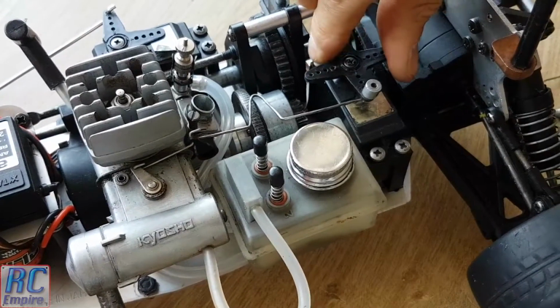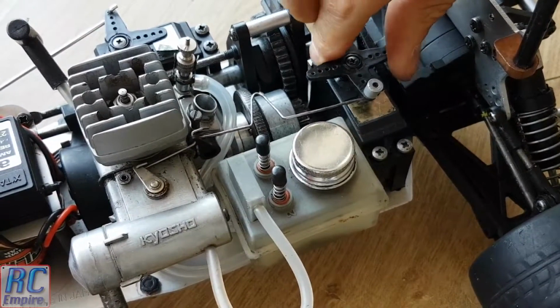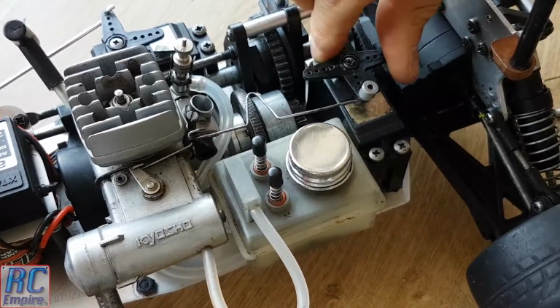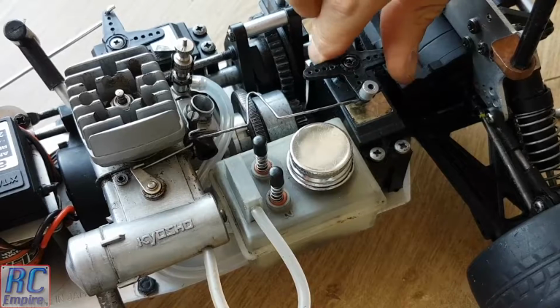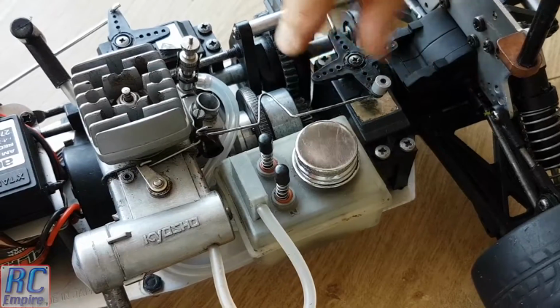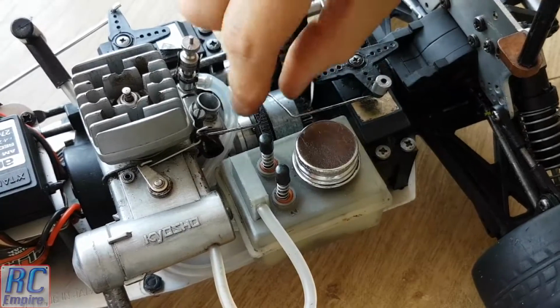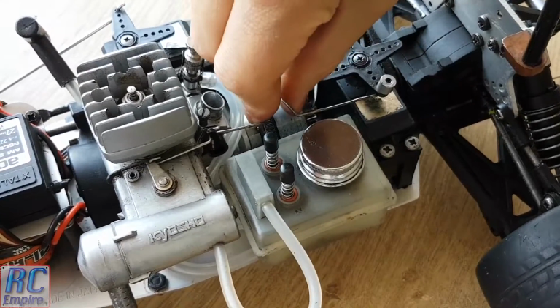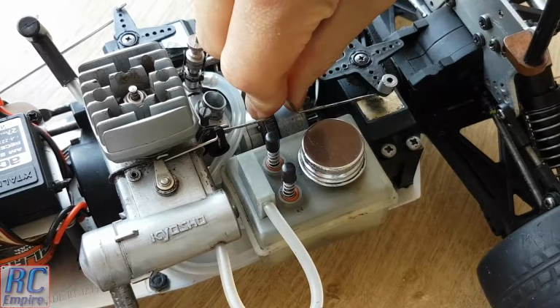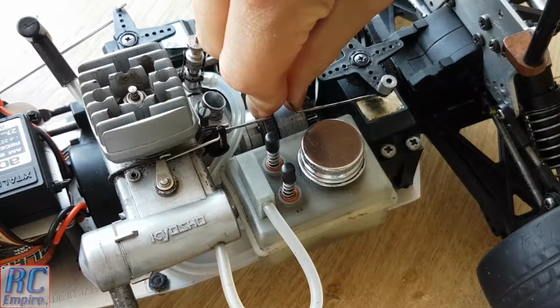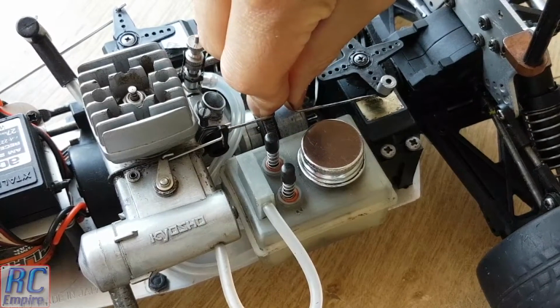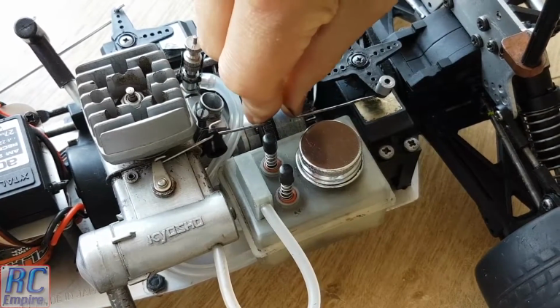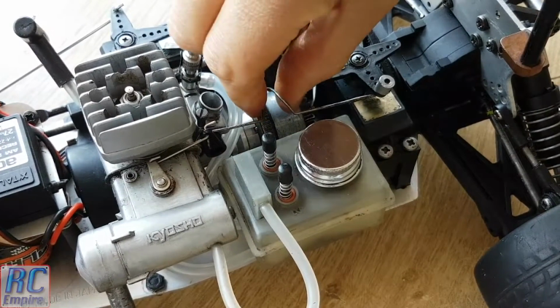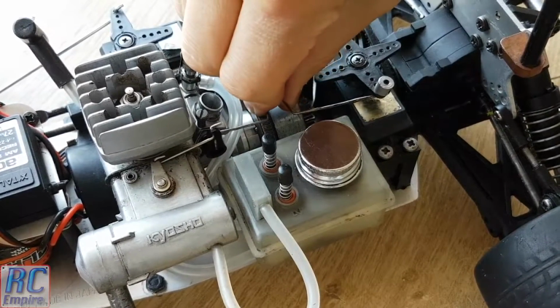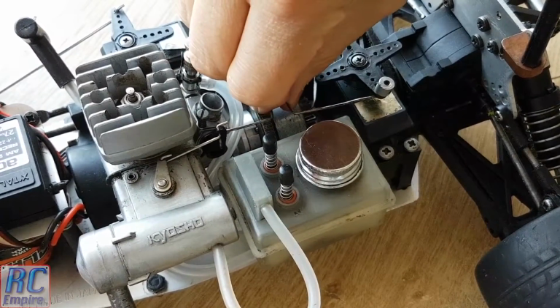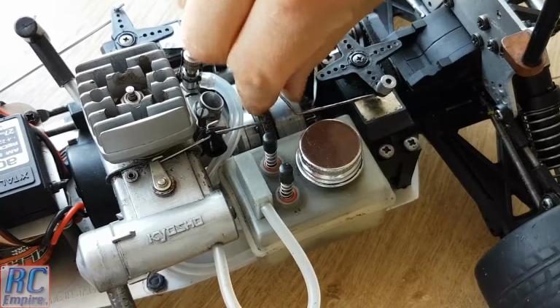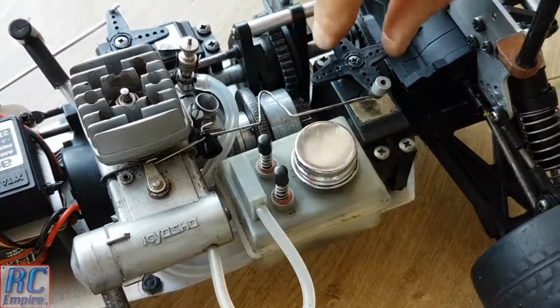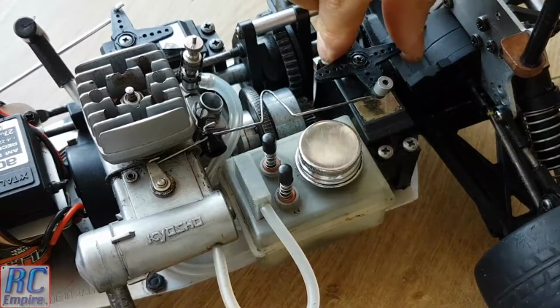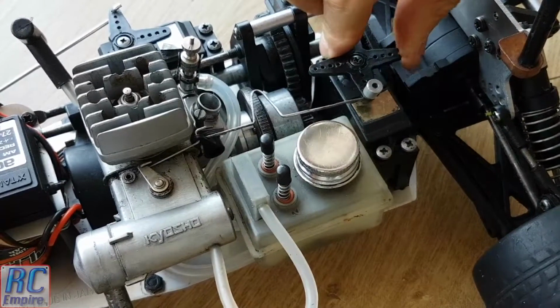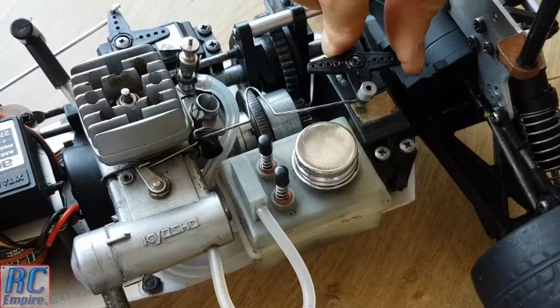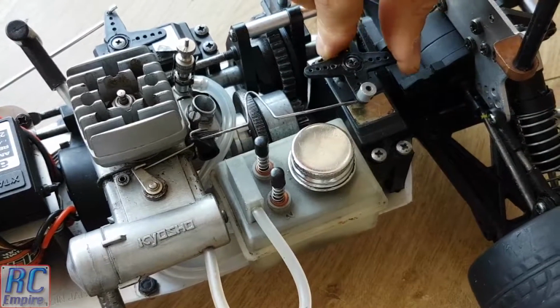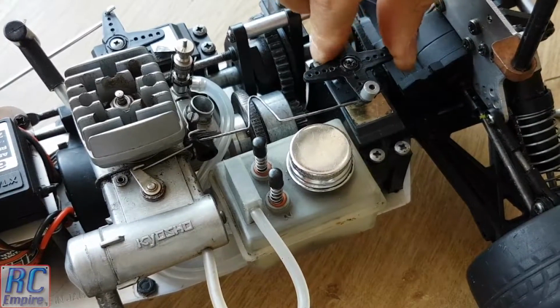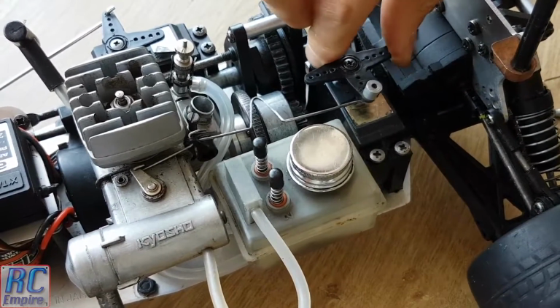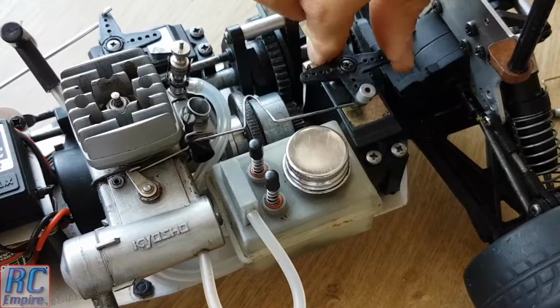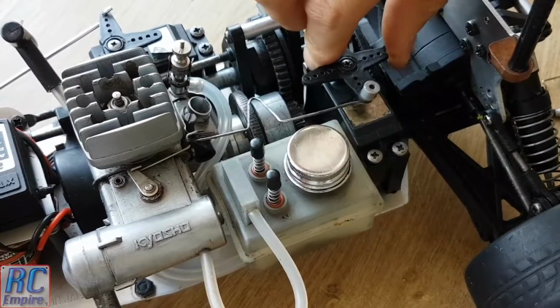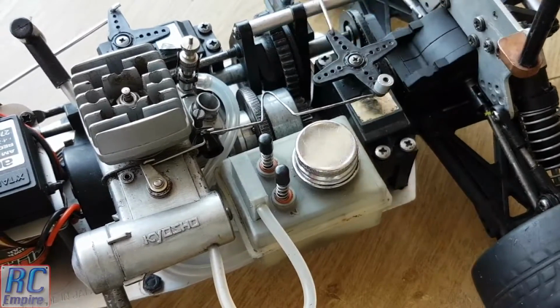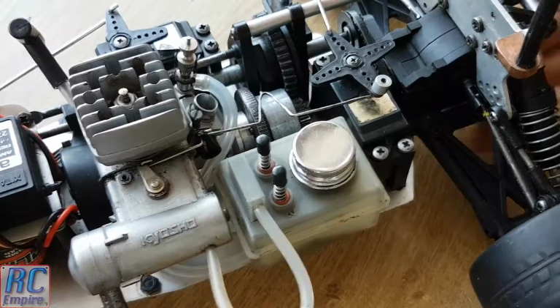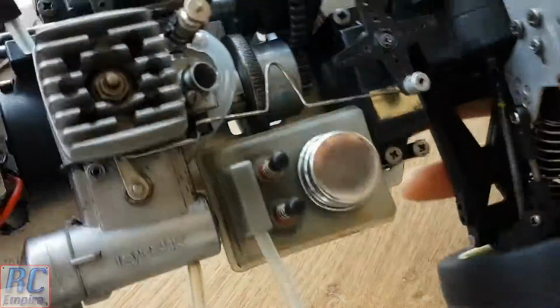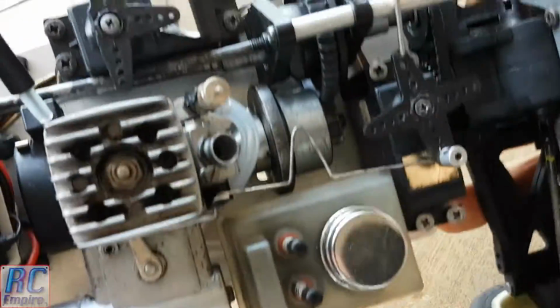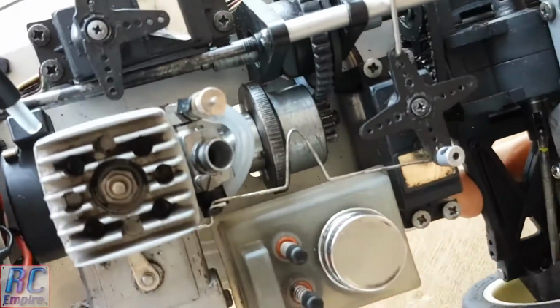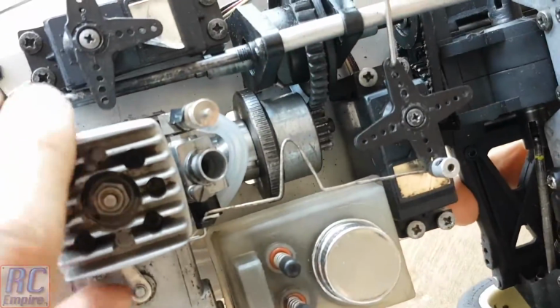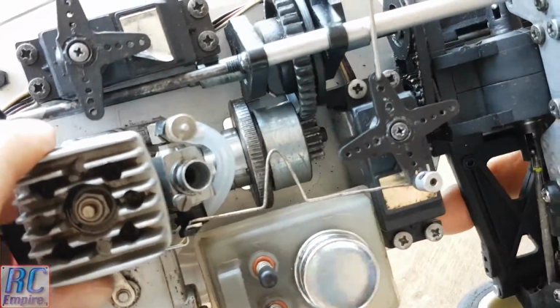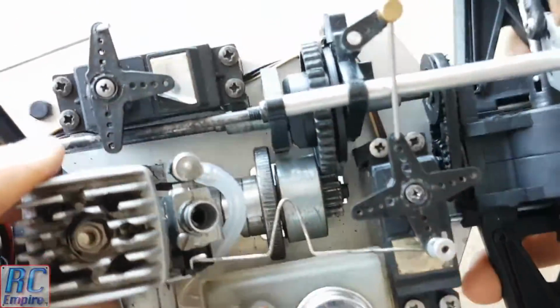It seems to be solid. We've got a nice amount of spring in the linkage too, which is perfect. And as you can see it bounces back into position. And we're all ready to go for another run.